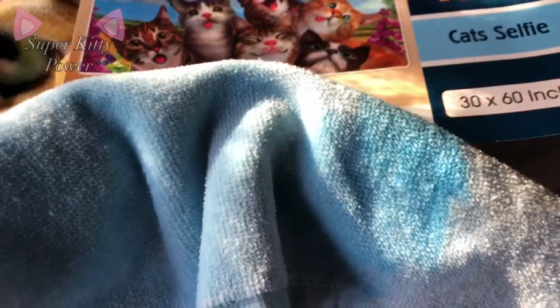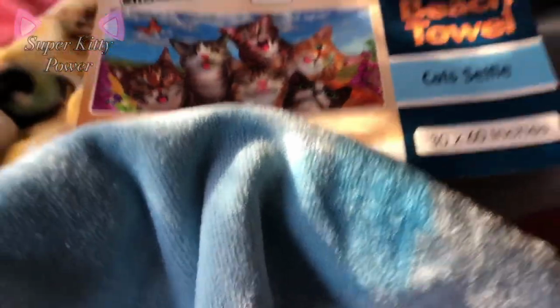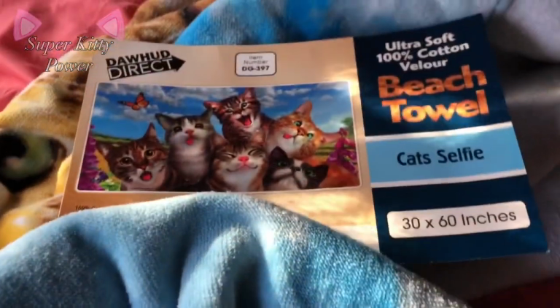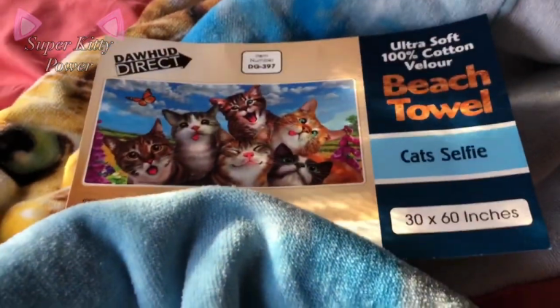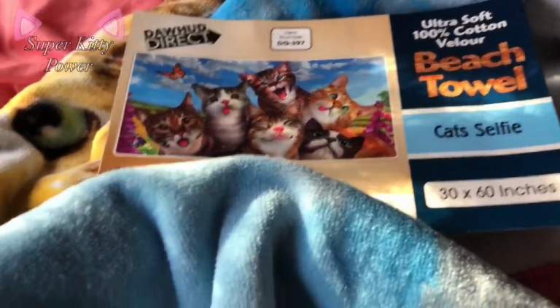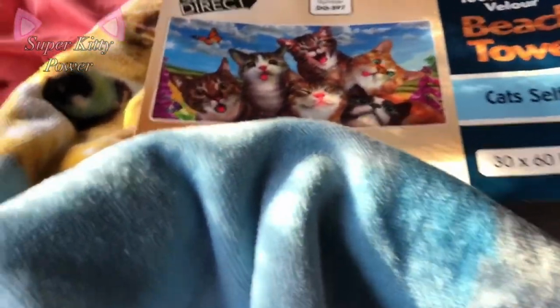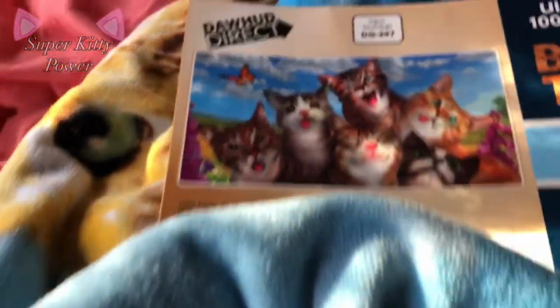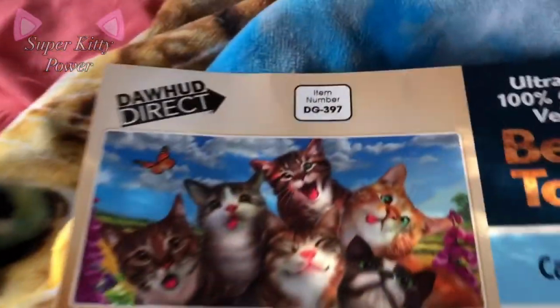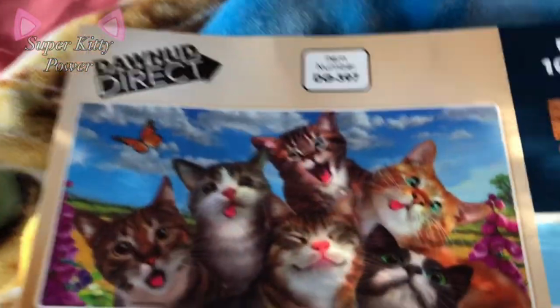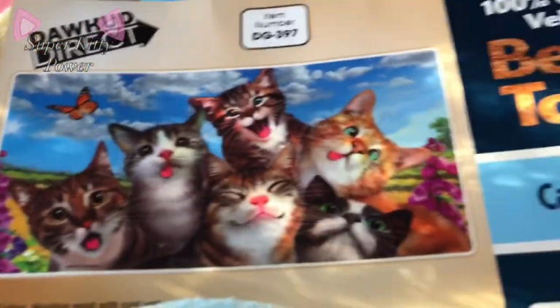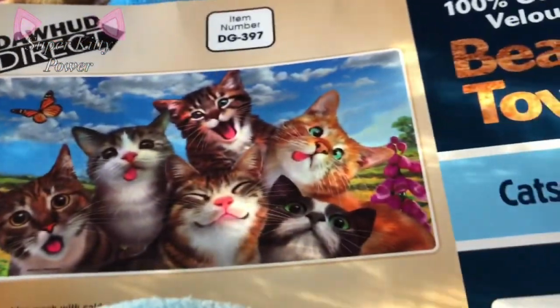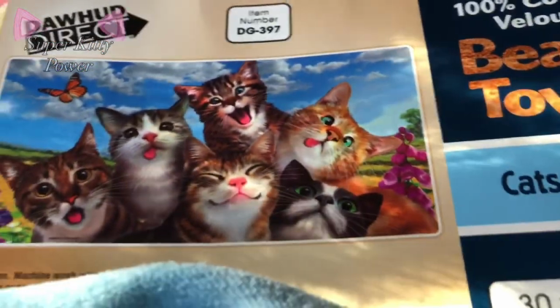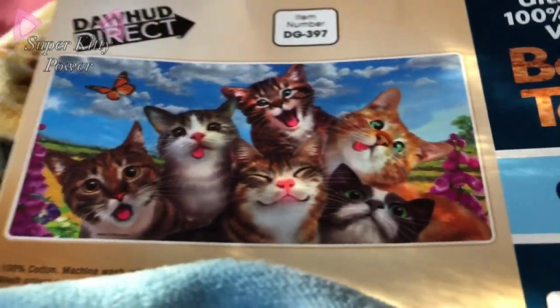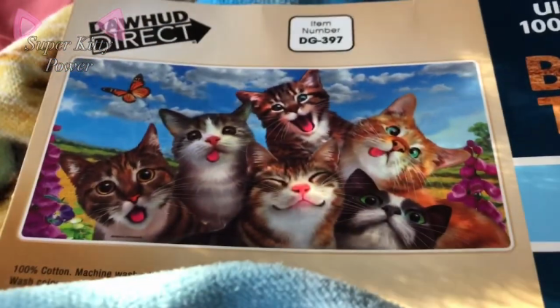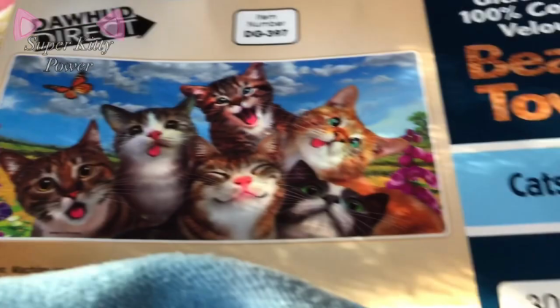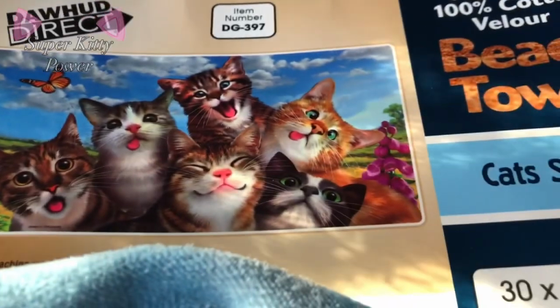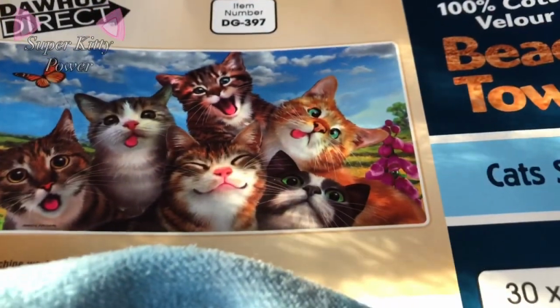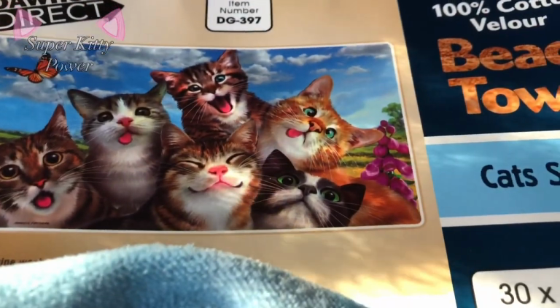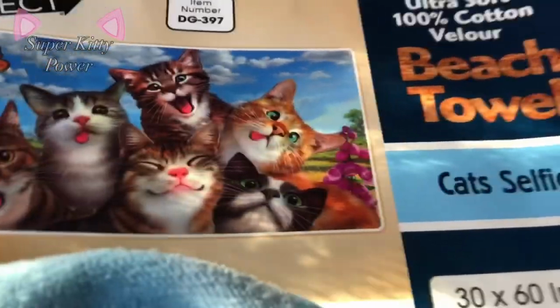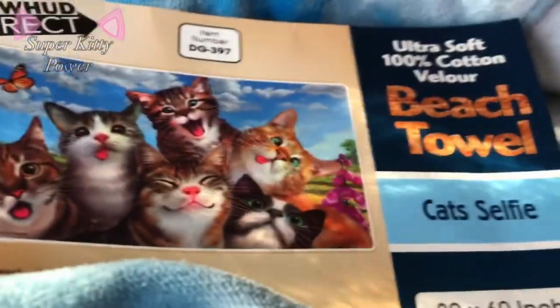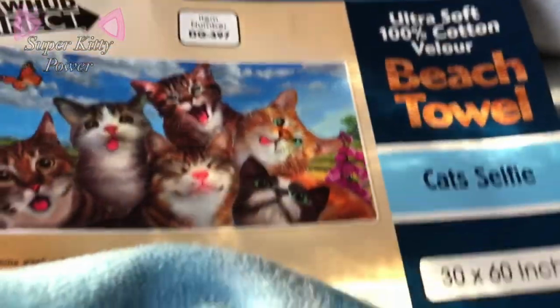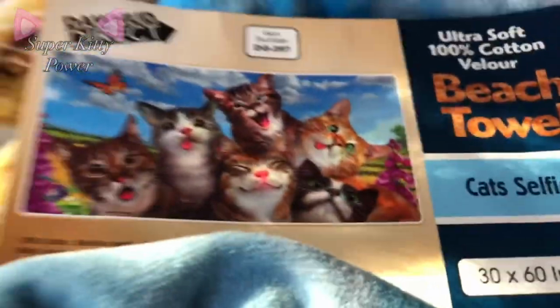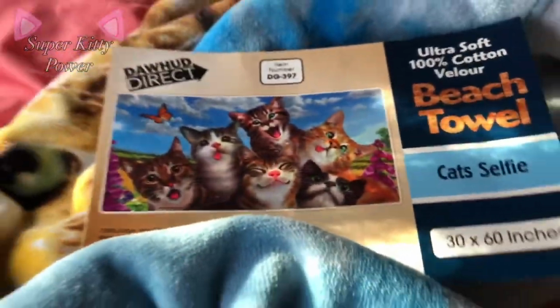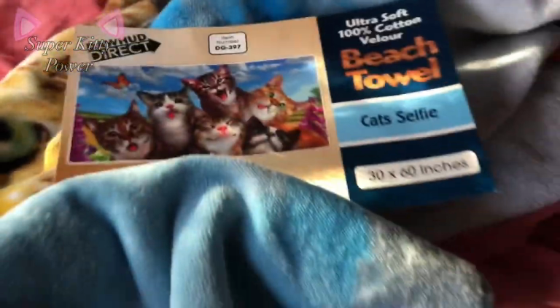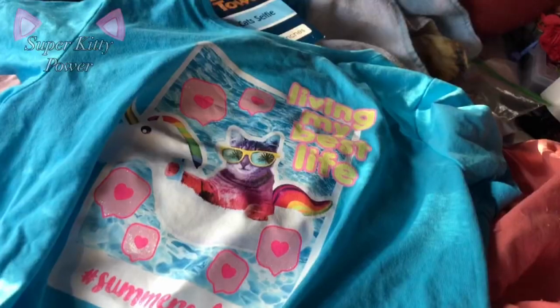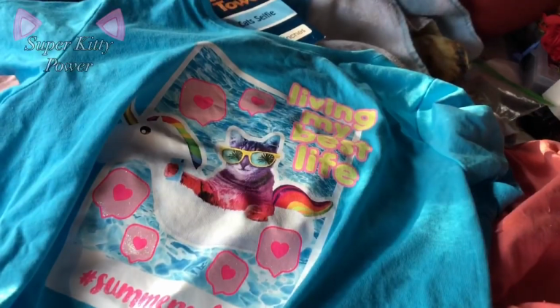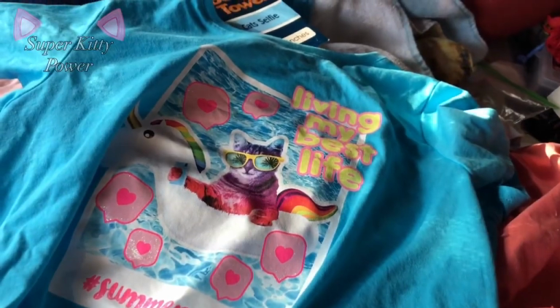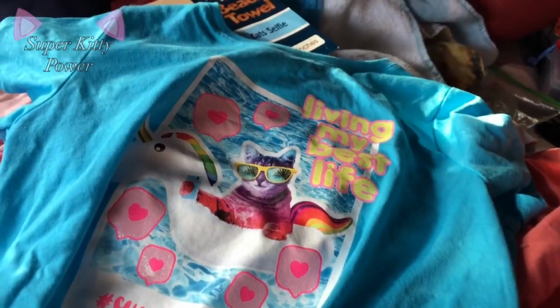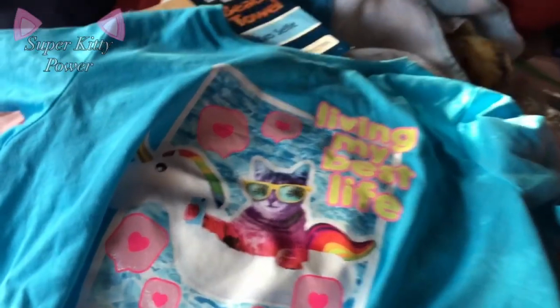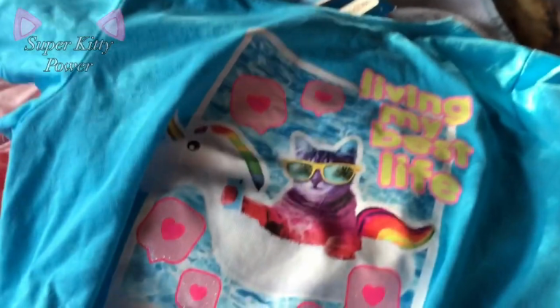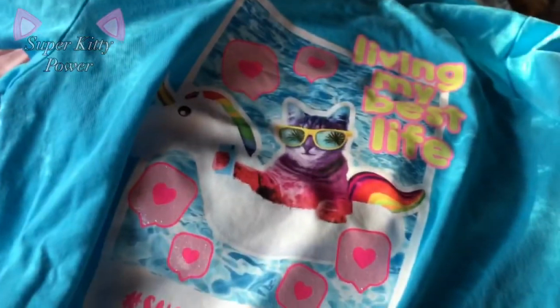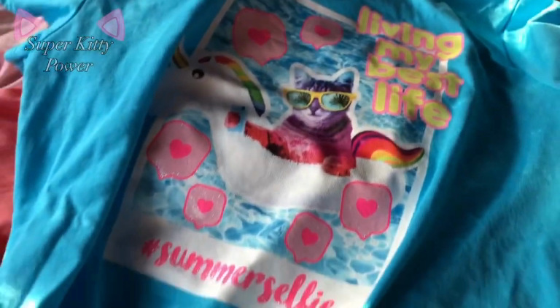So then I got this towel — here's what the cats on the towel look like, since the towel's kind of a little too big to show. Next I got this shirt.